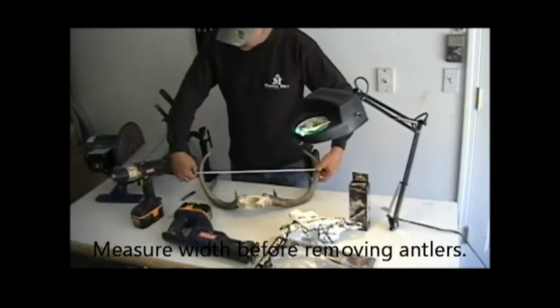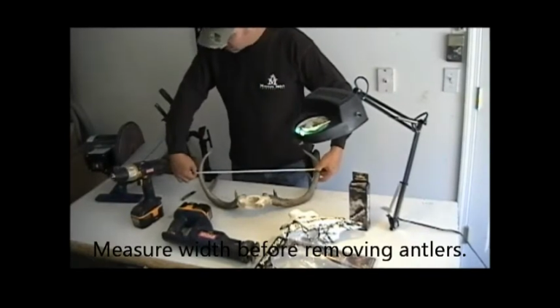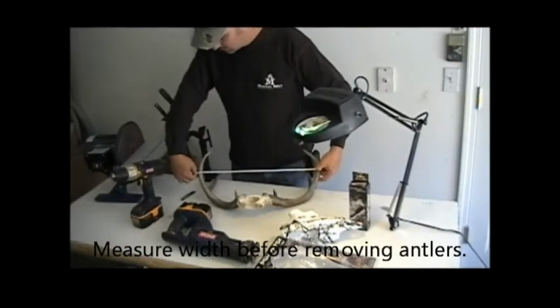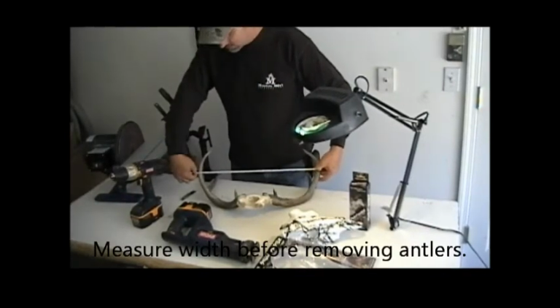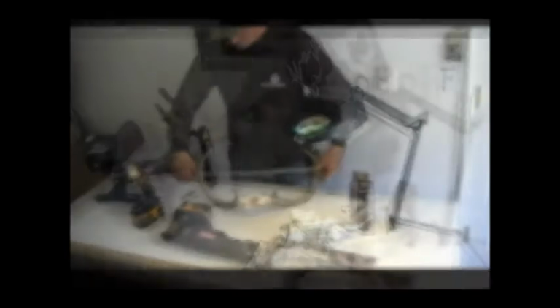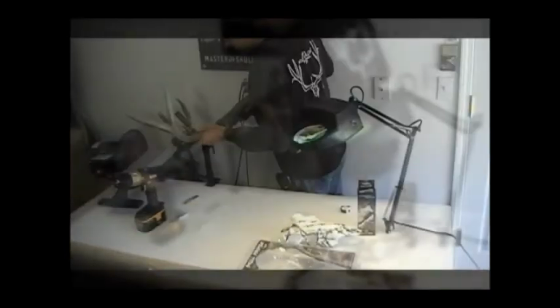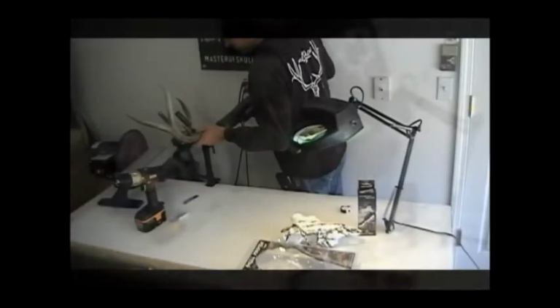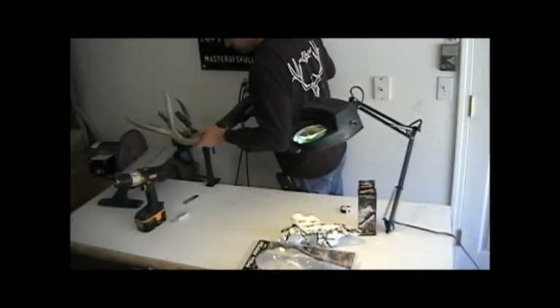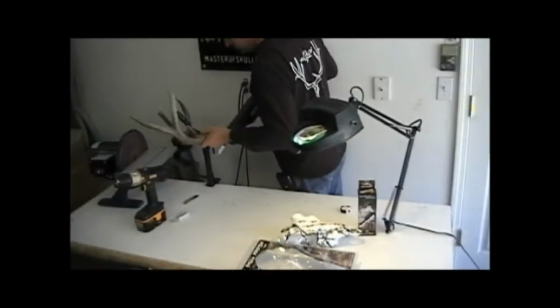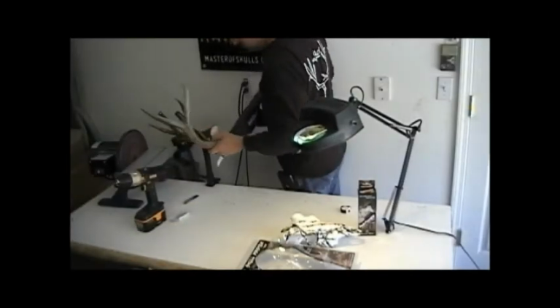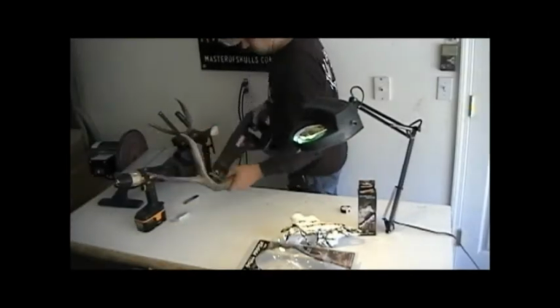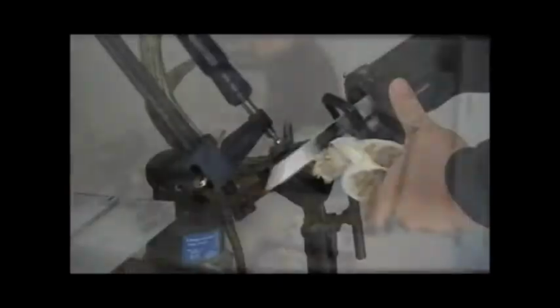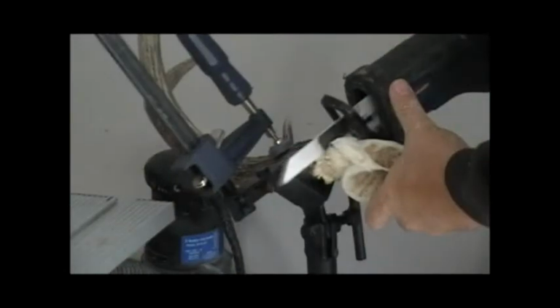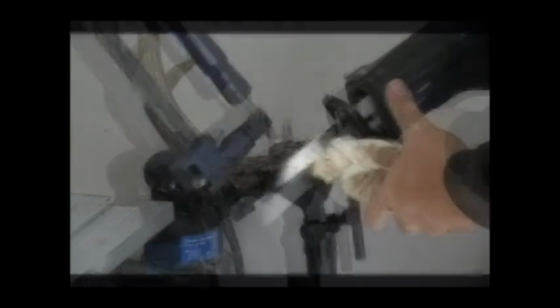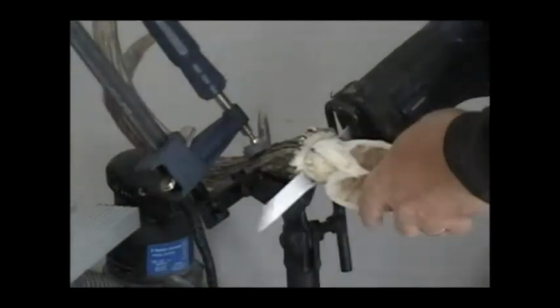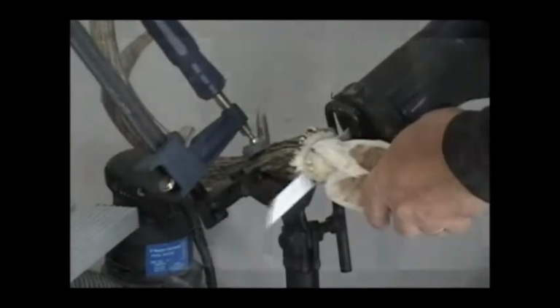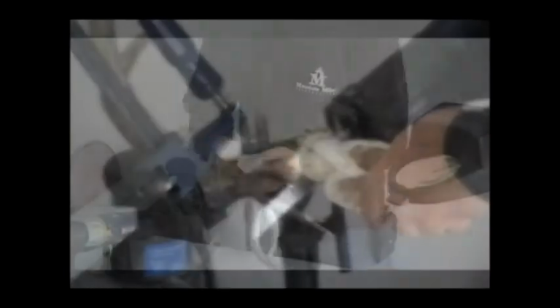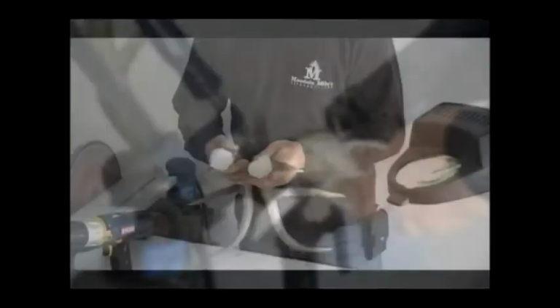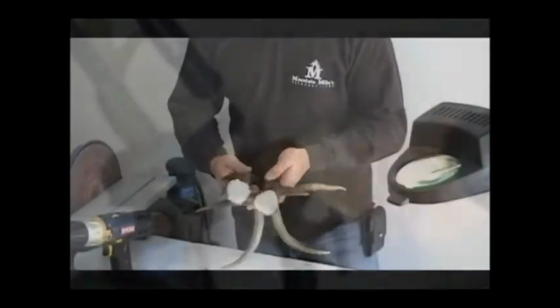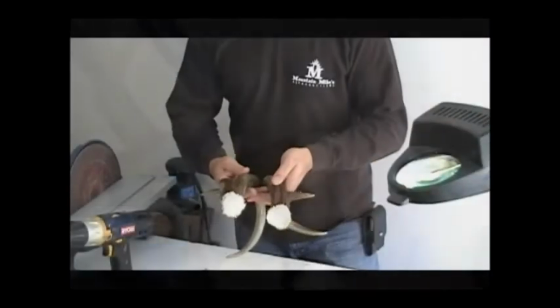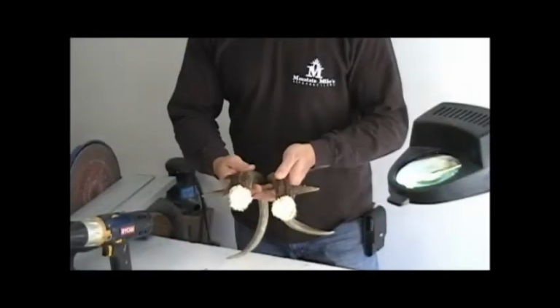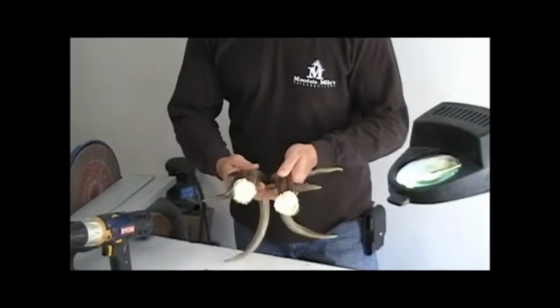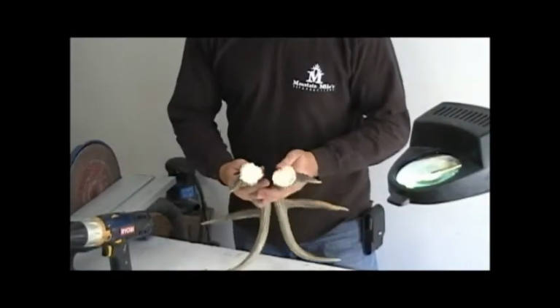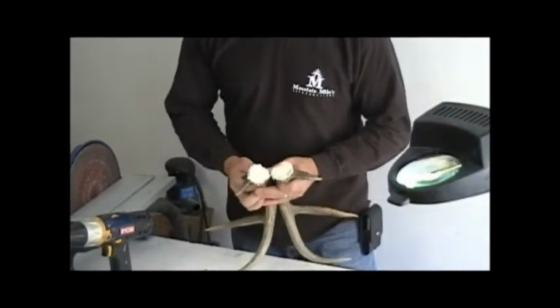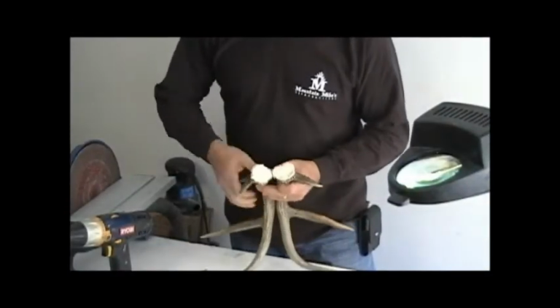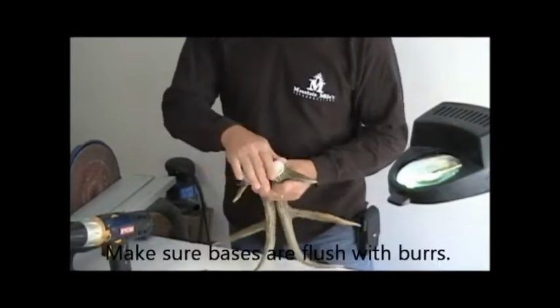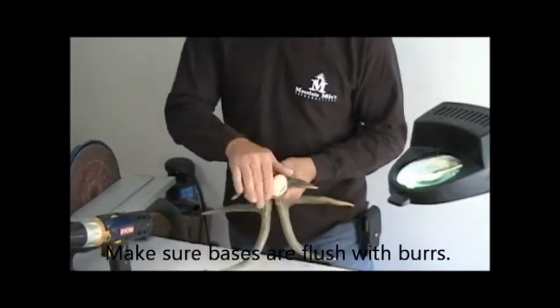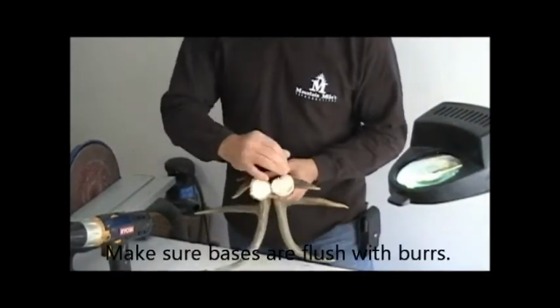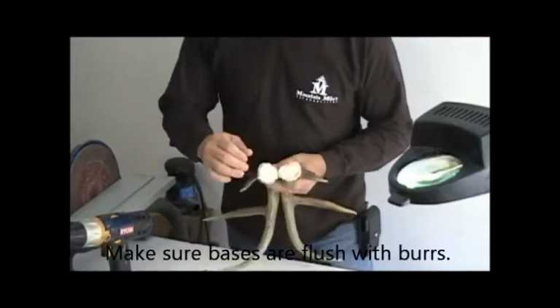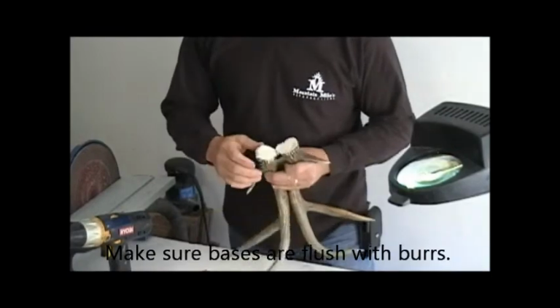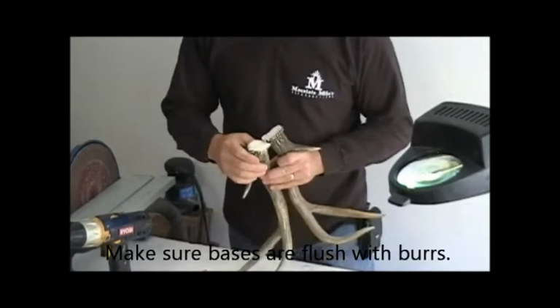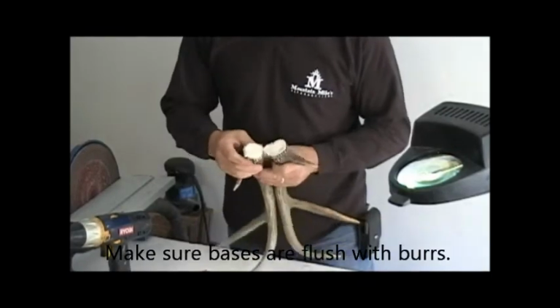So we're going to go ahead and cut these off. Okay, we got them cut off. They're pretty flush — pretty nice for cutting them off.